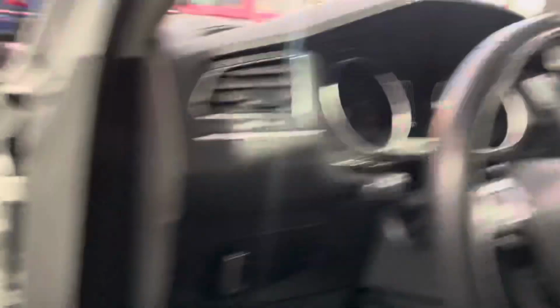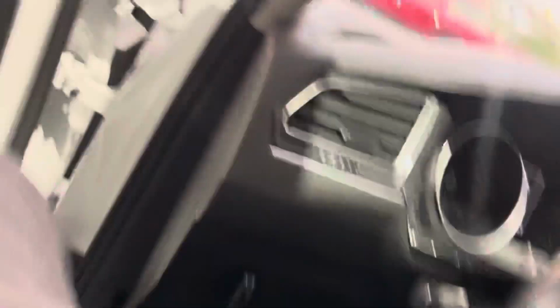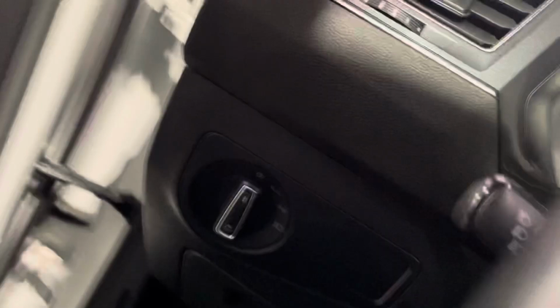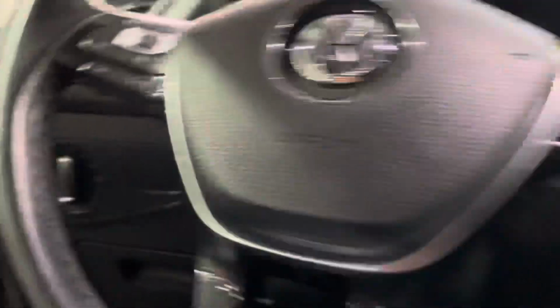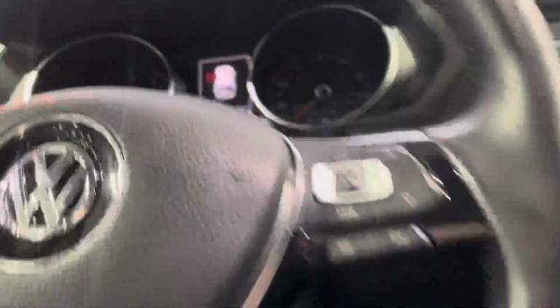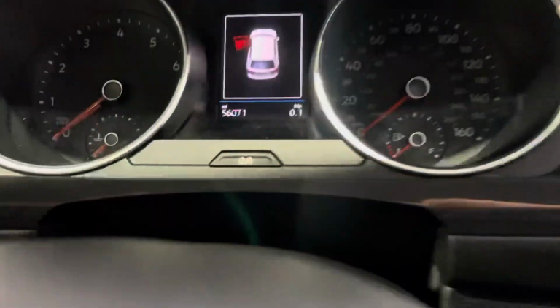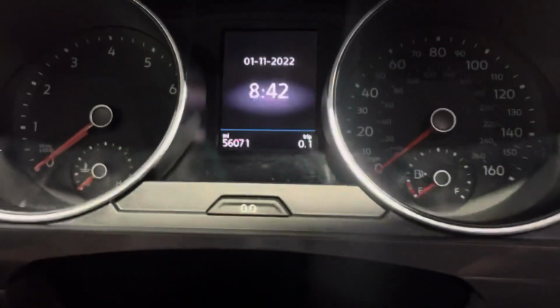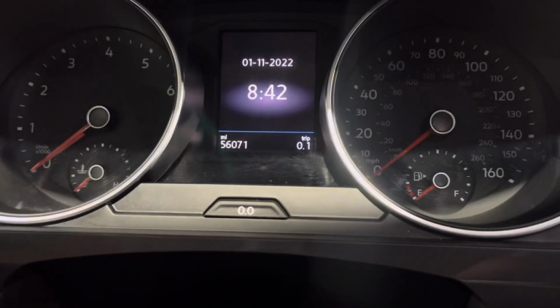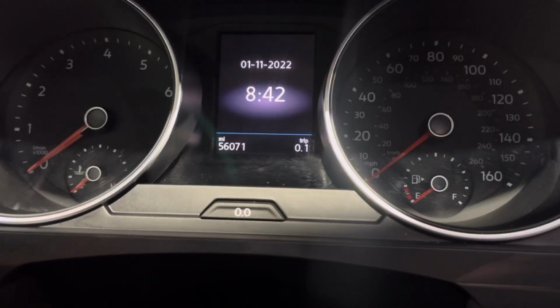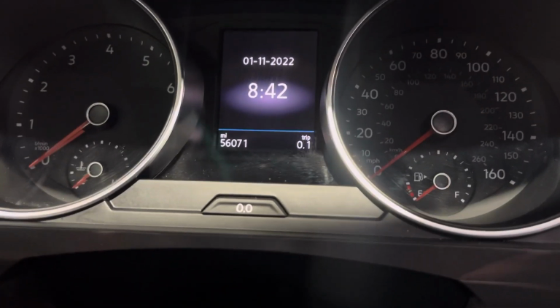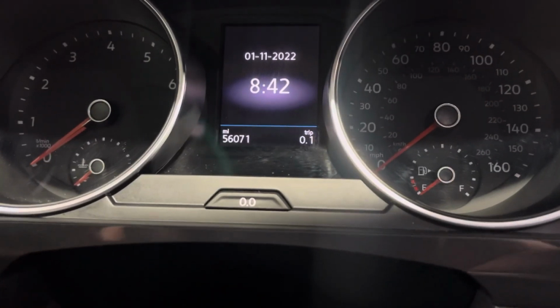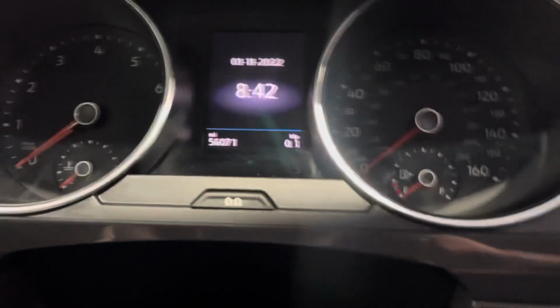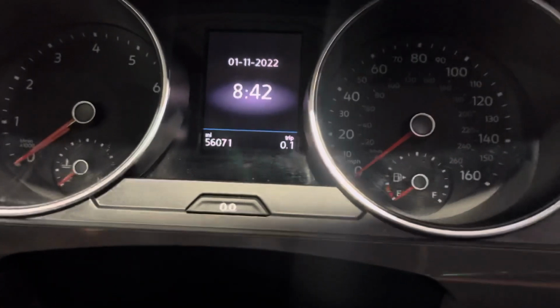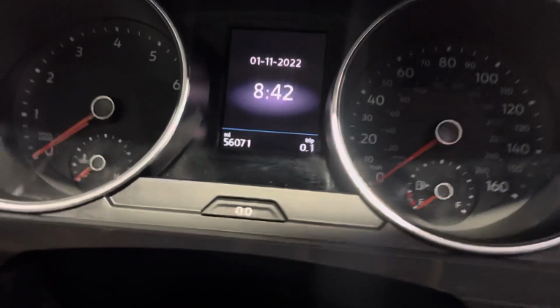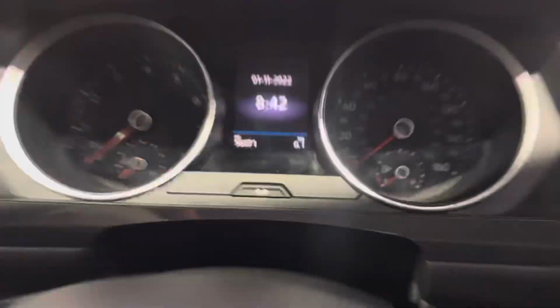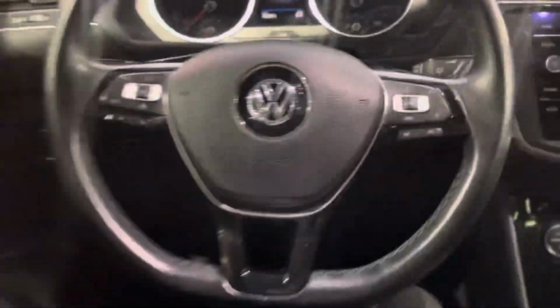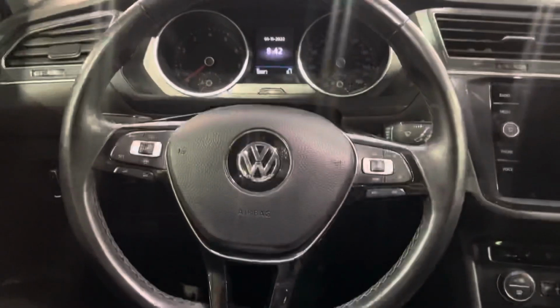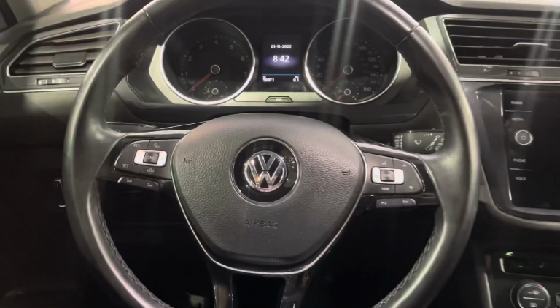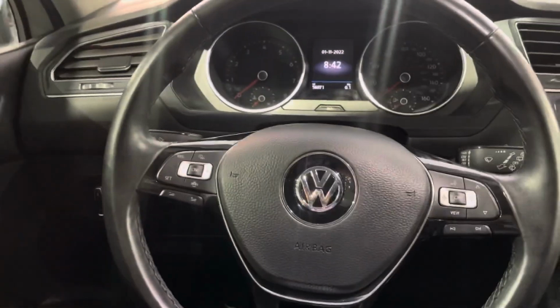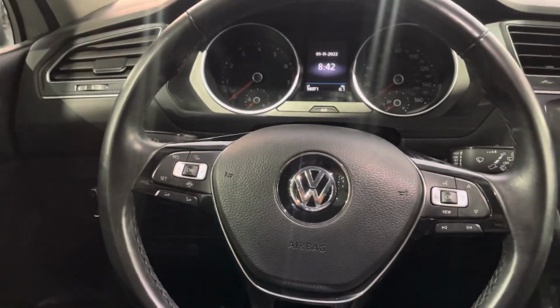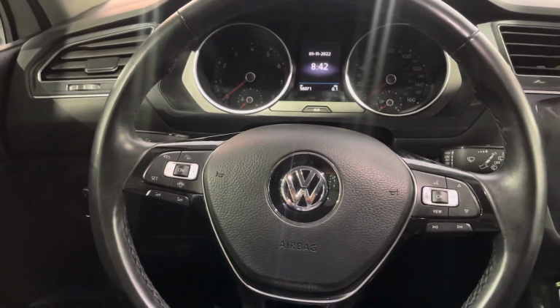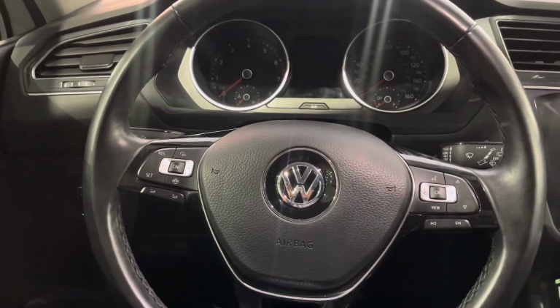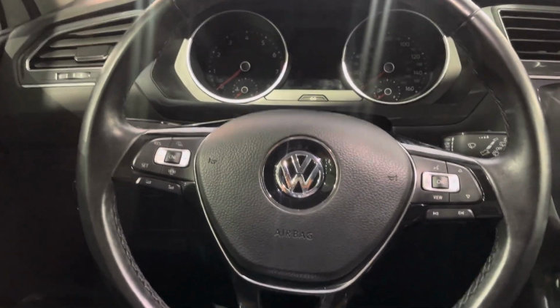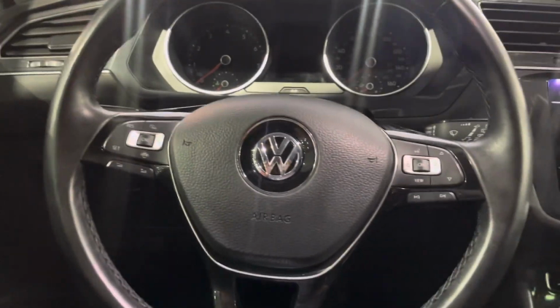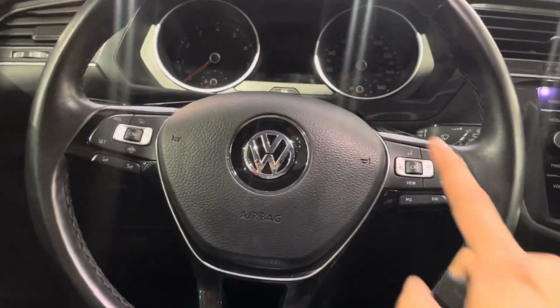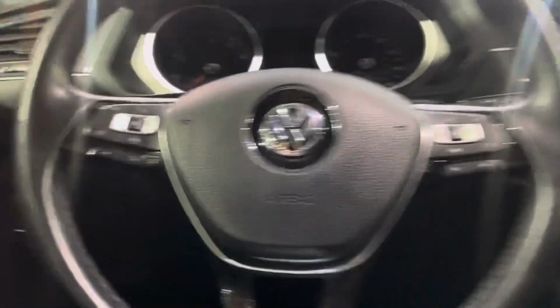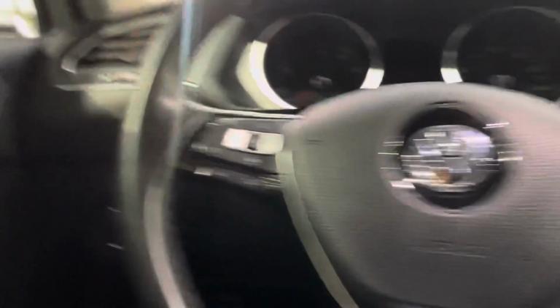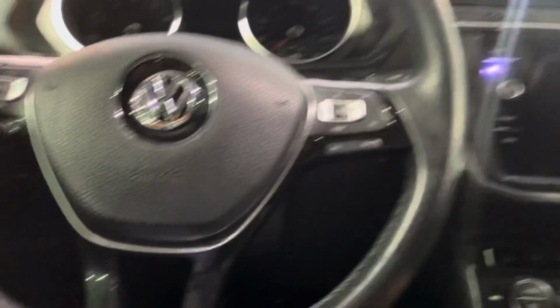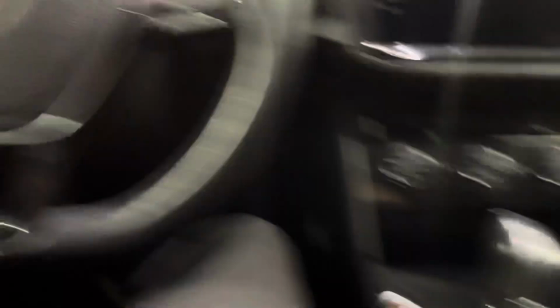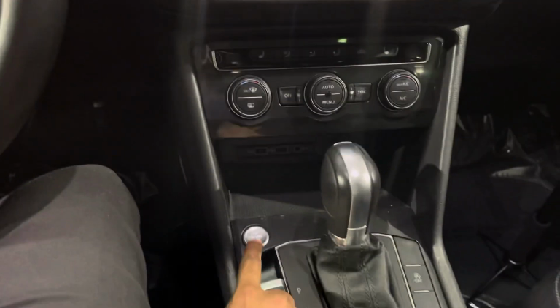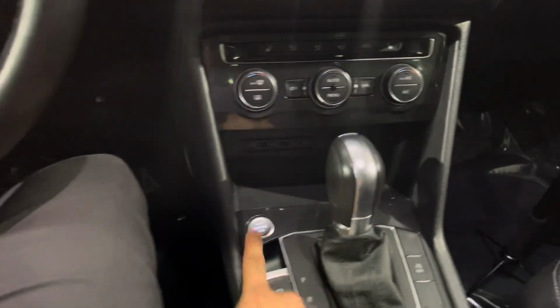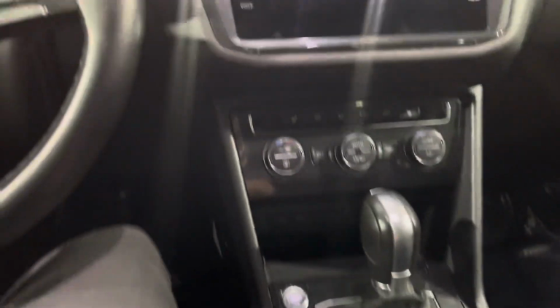As we step inside, this vehicle has 56,107 miles on it. We have our steering wheel components including cruise control, volume control, mode selection, and lights. We also have a push start button right here.